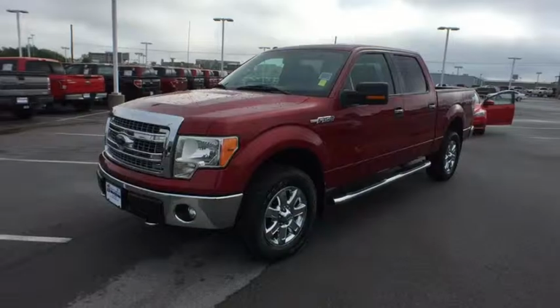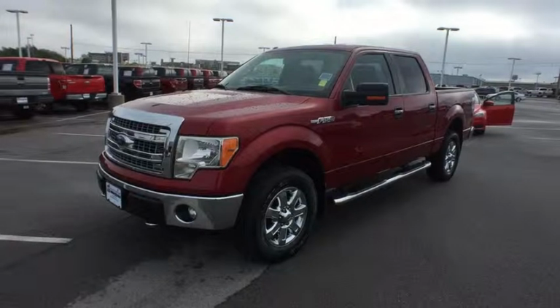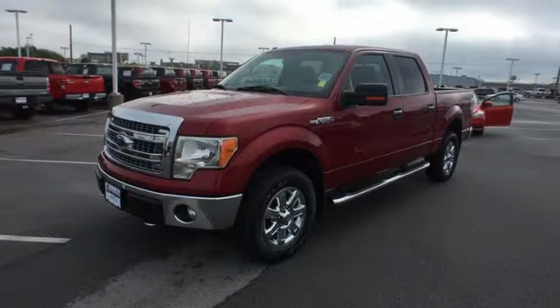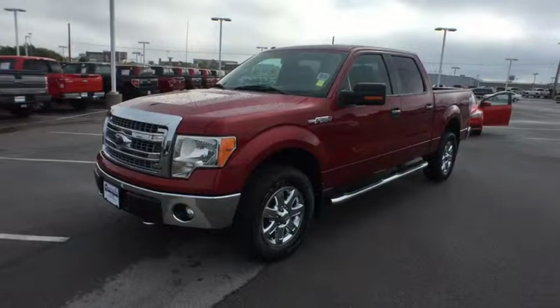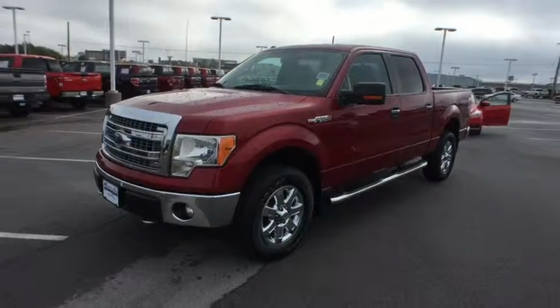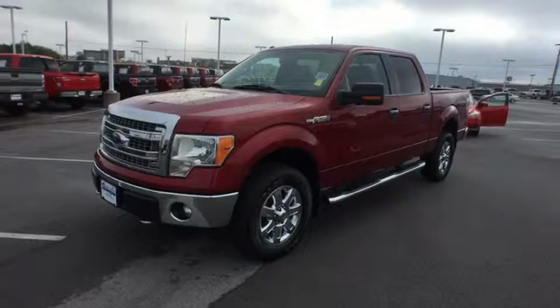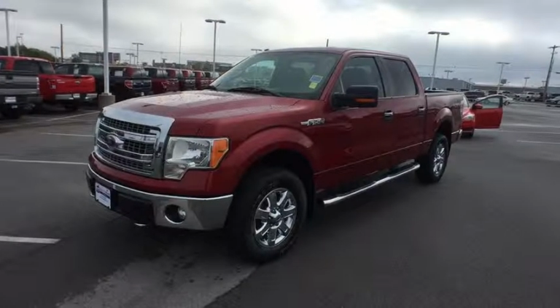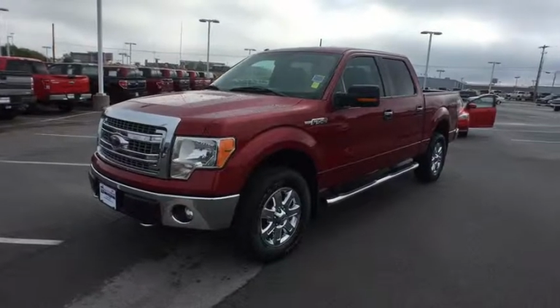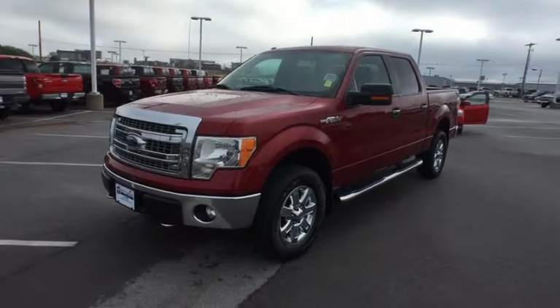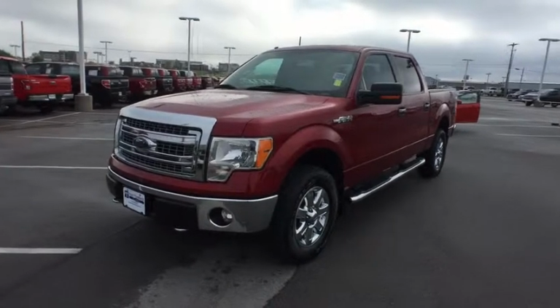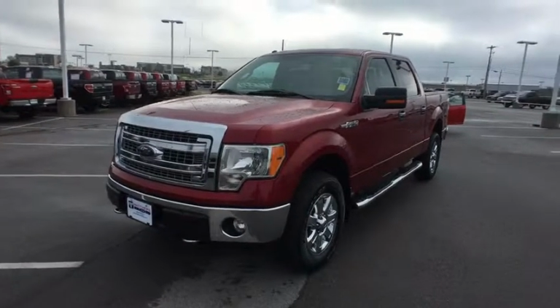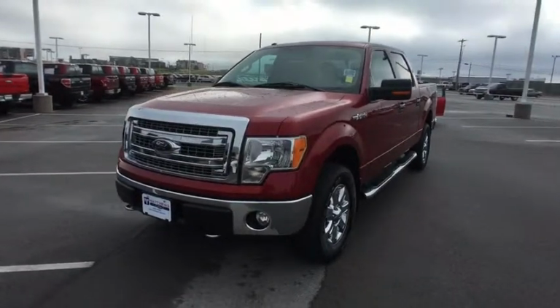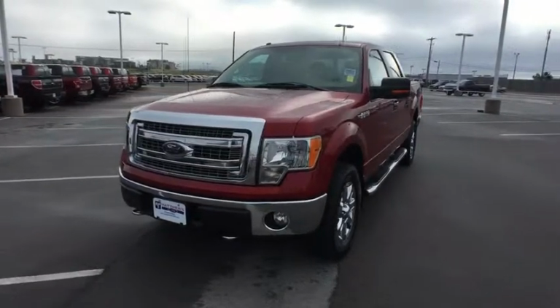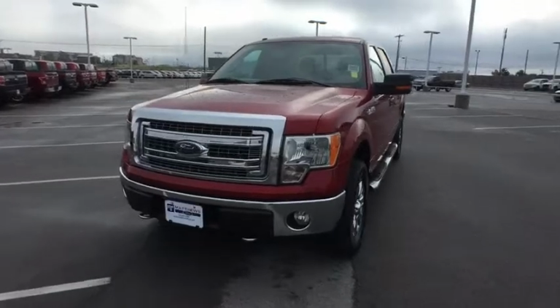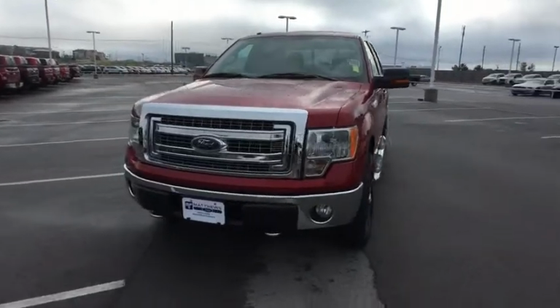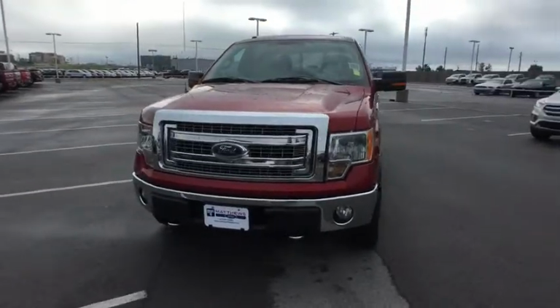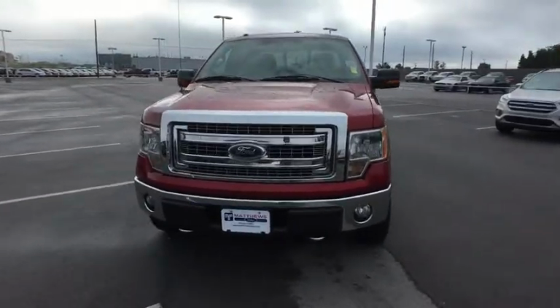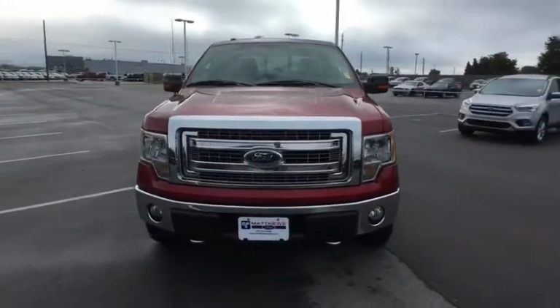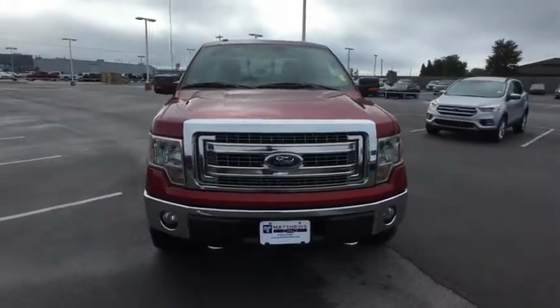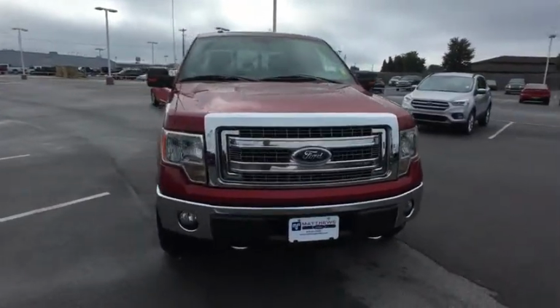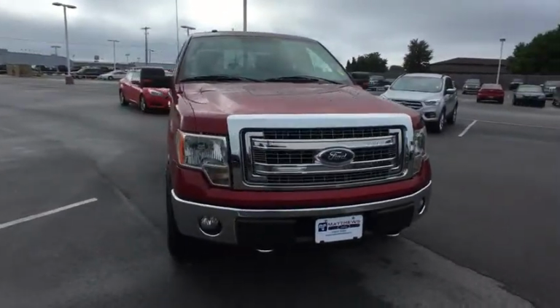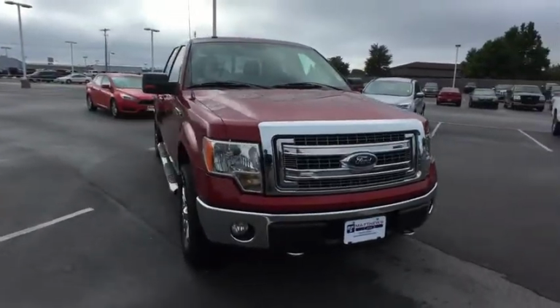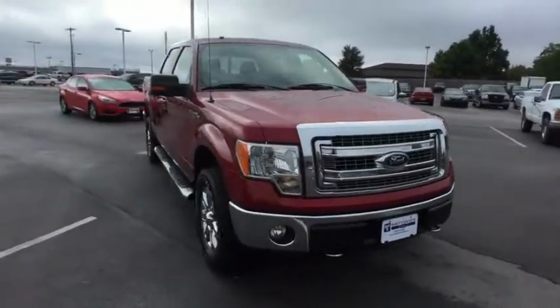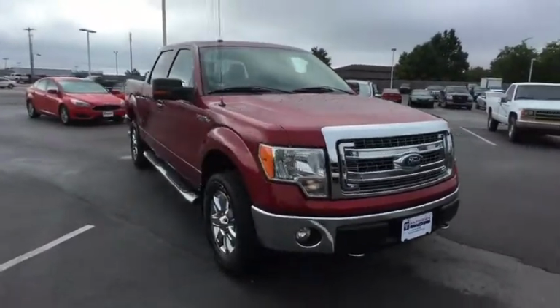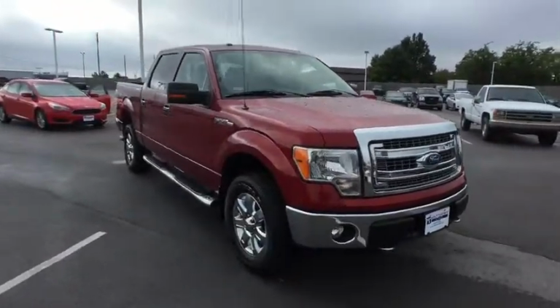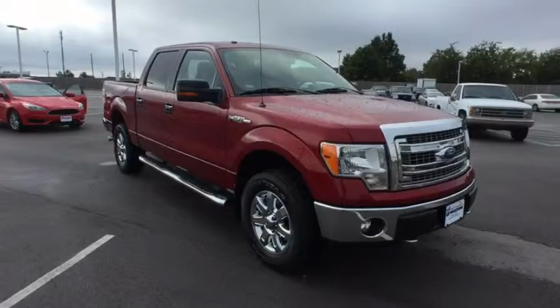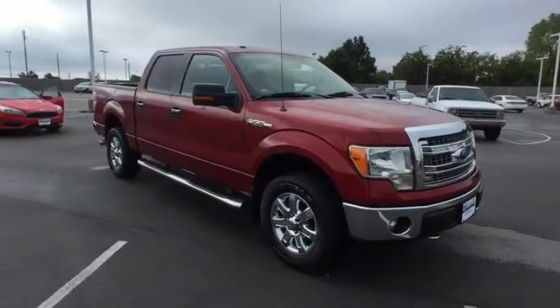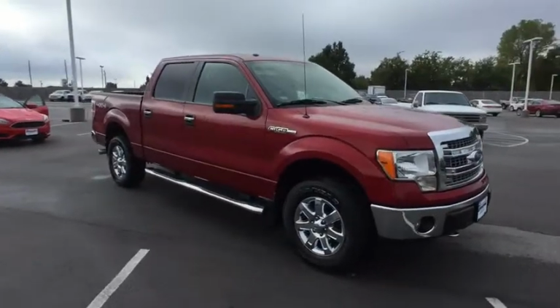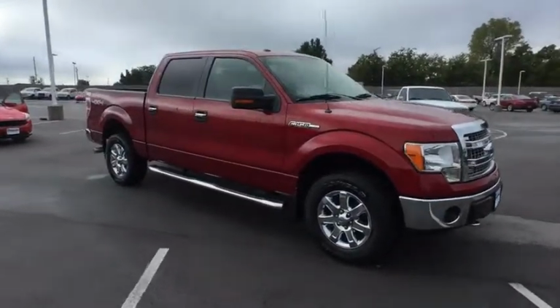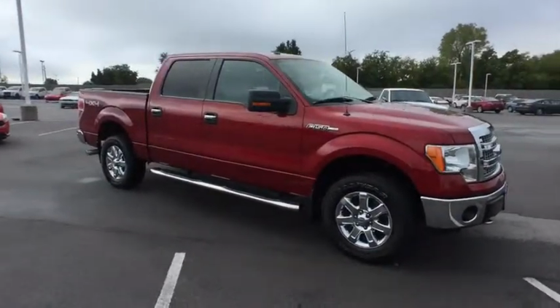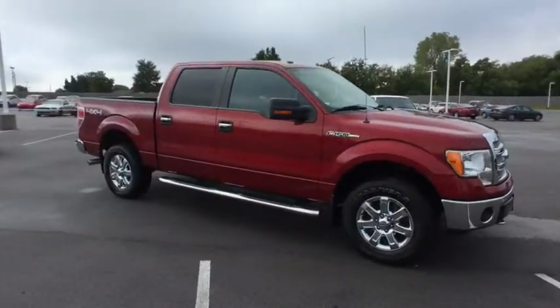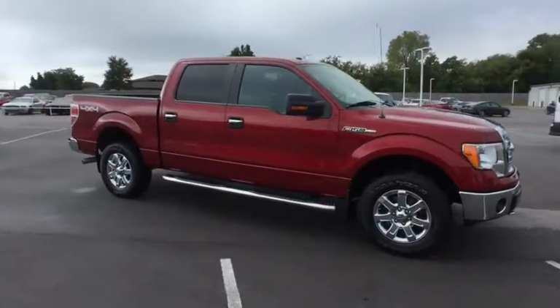The 2013 Ford F-150. A Ford F-150 knows how to handle any situation. It's built to follow orders. No whining. This vehicle has less than 40,000 miles.